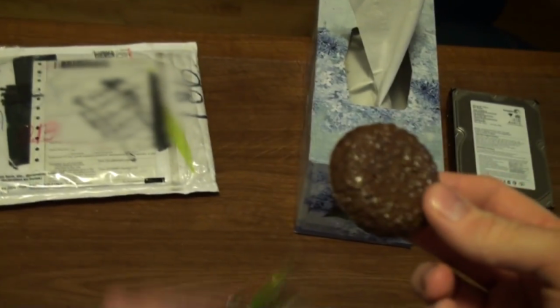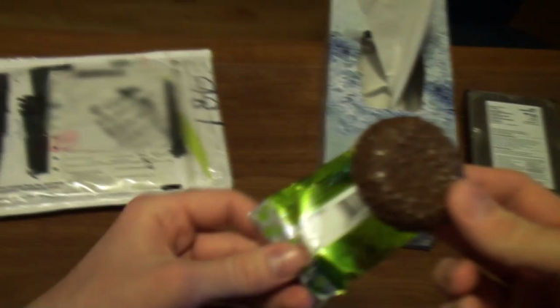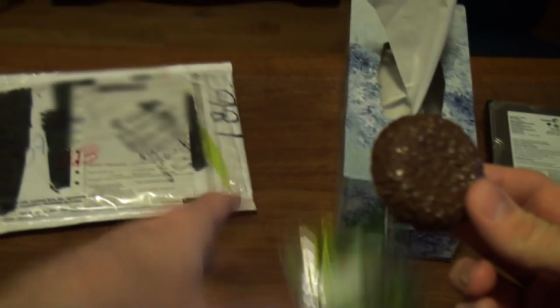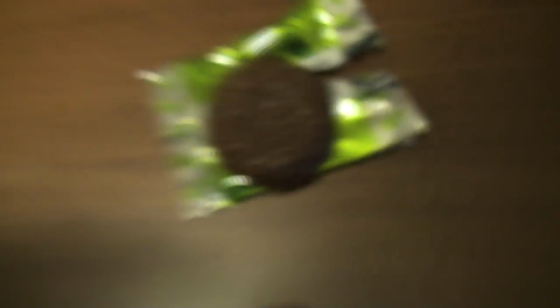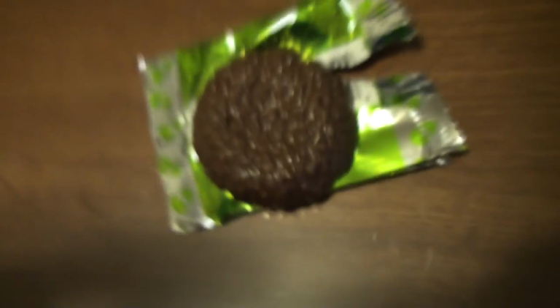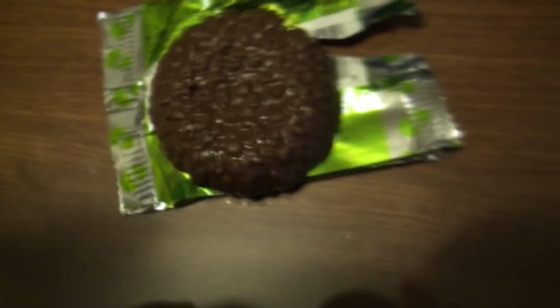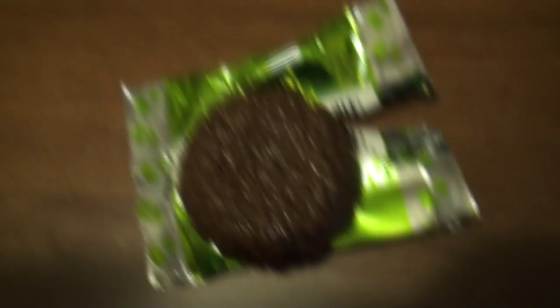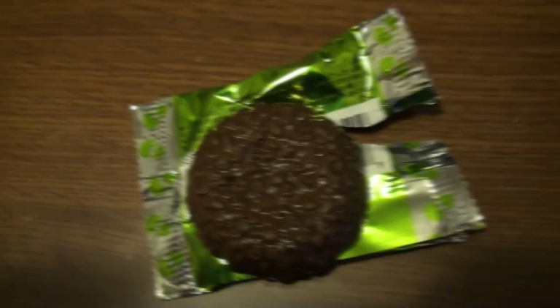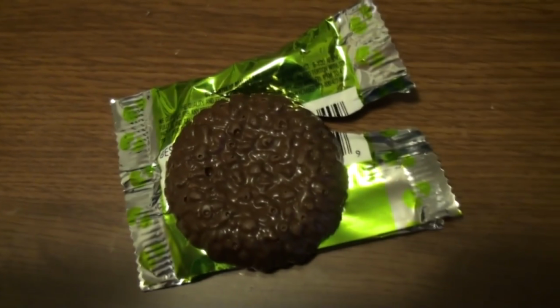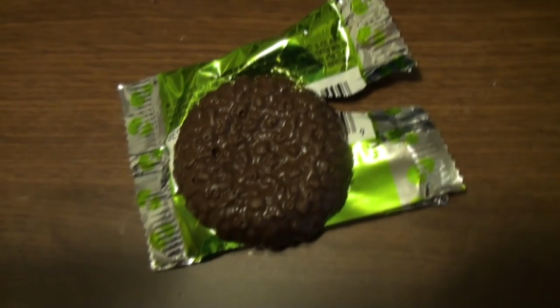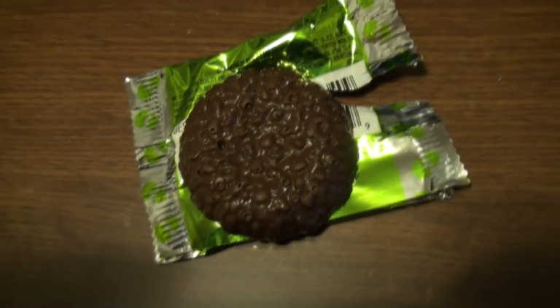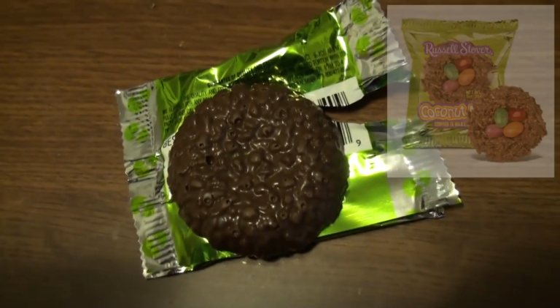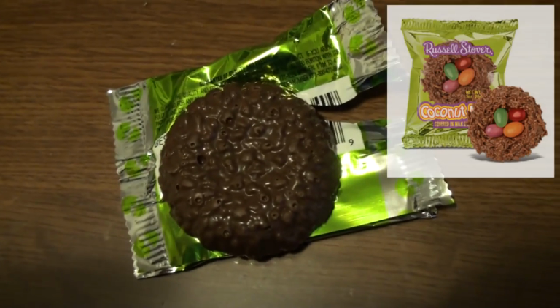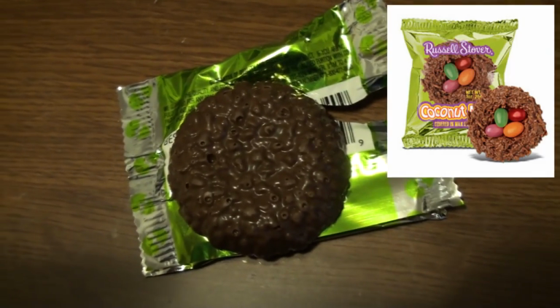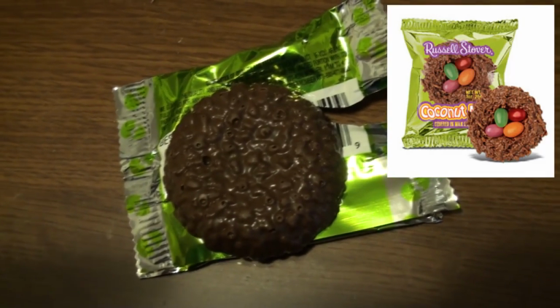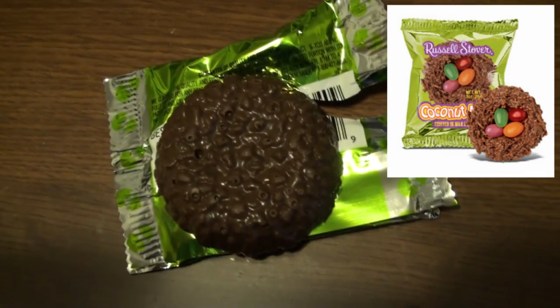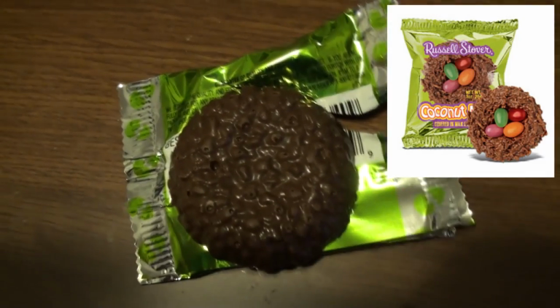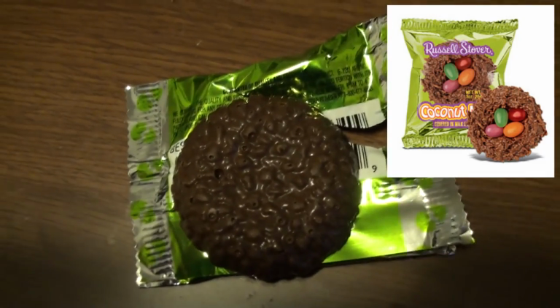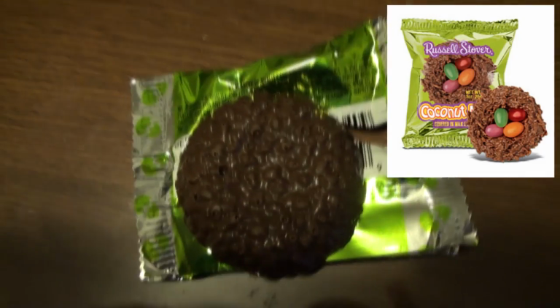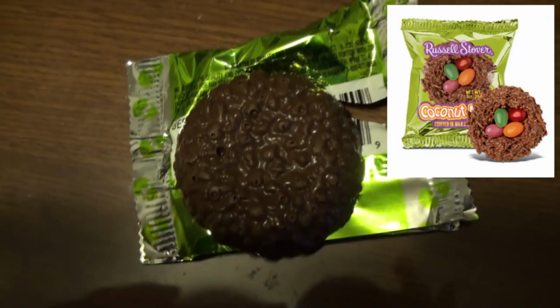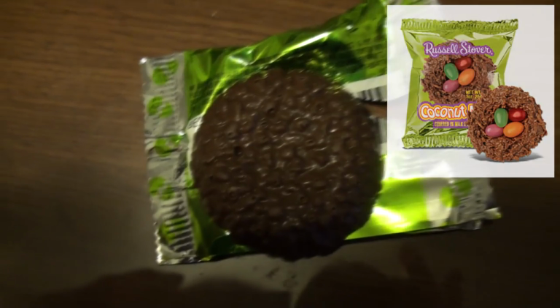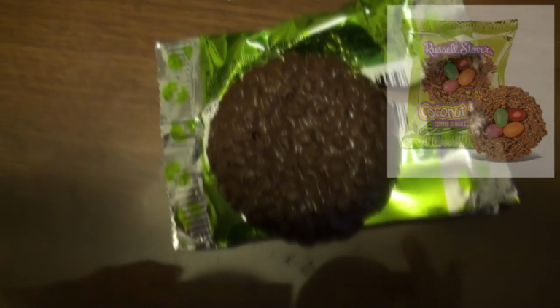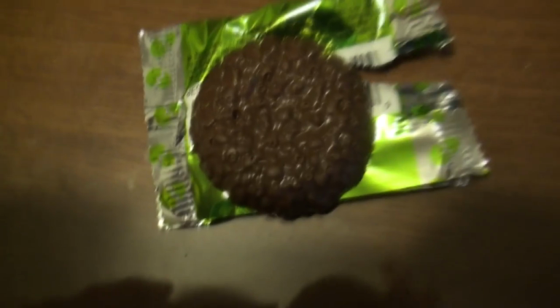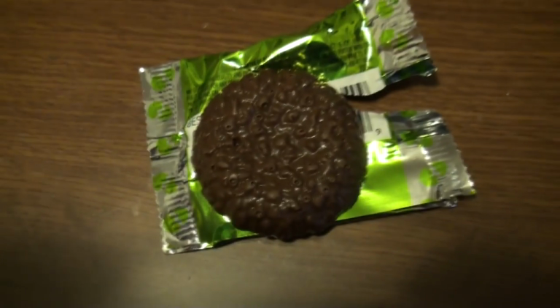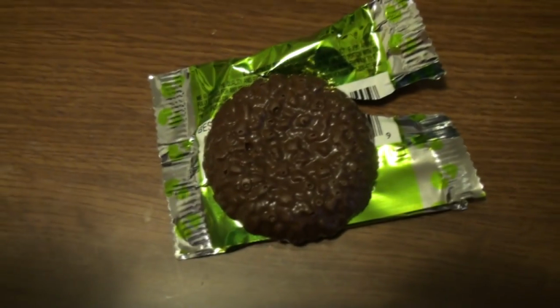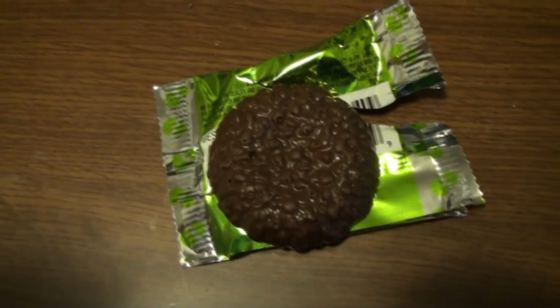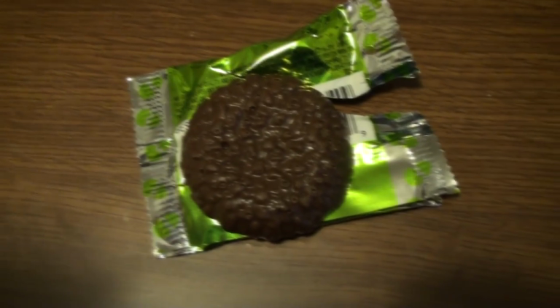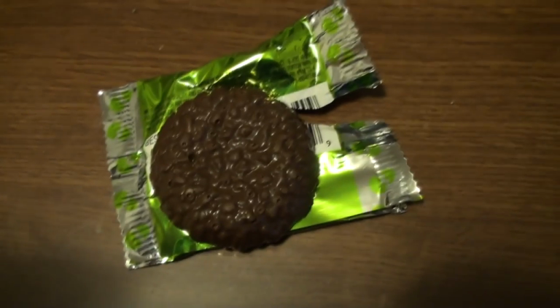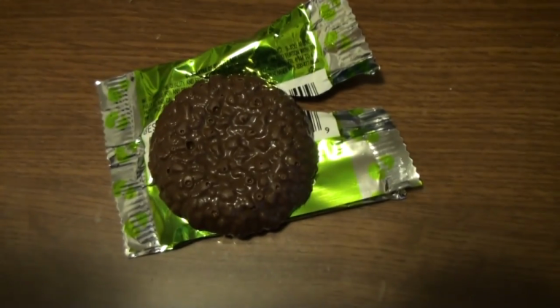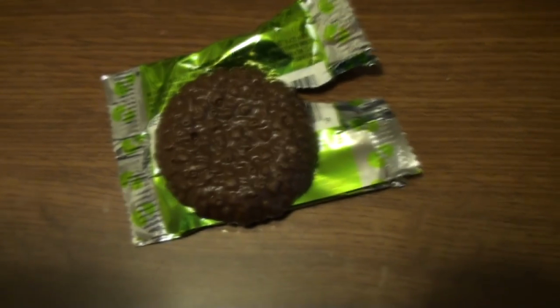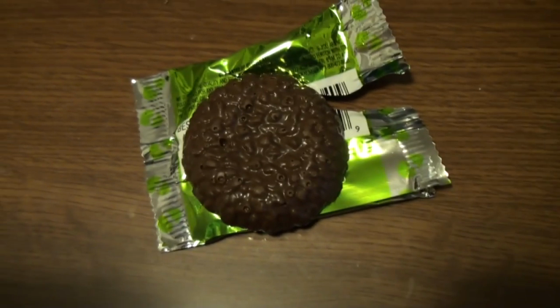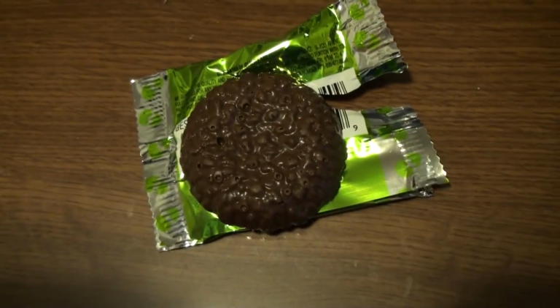What the fuck? Notice what's missing. The three or four little jelly beans they usually put on there are gone. They just don't do that anymore I guess. Looks like a little pile of shit.